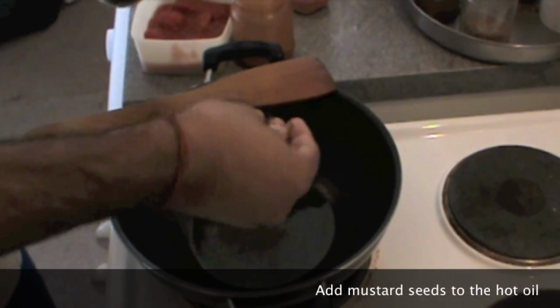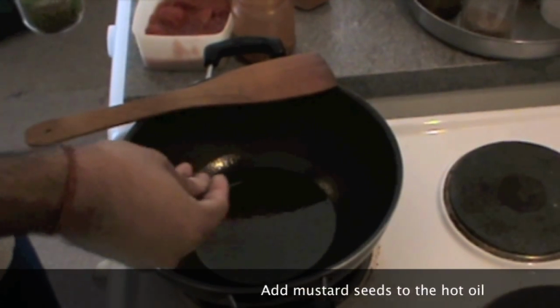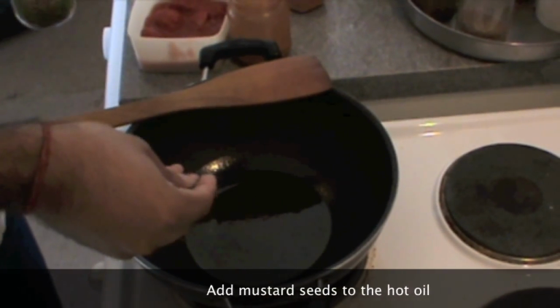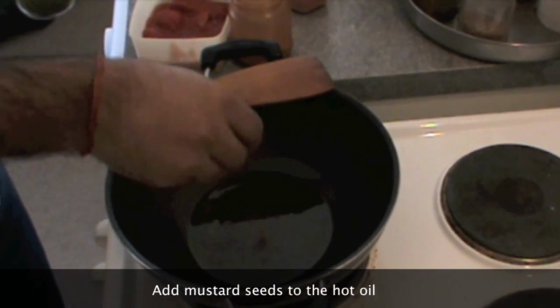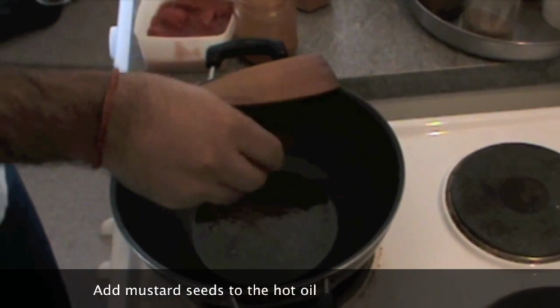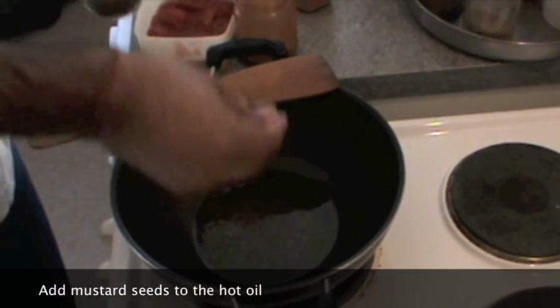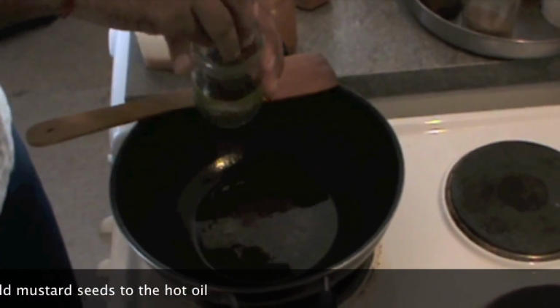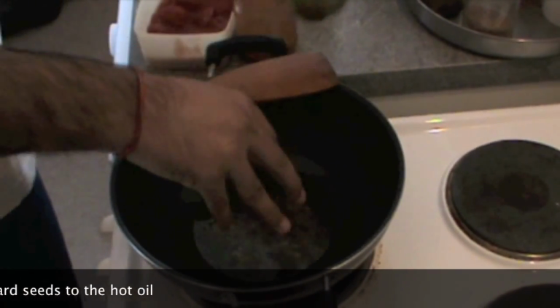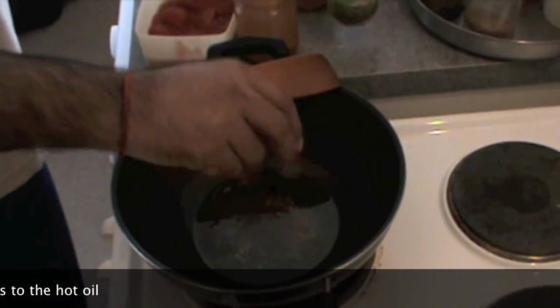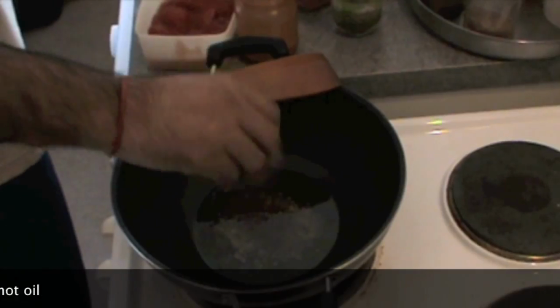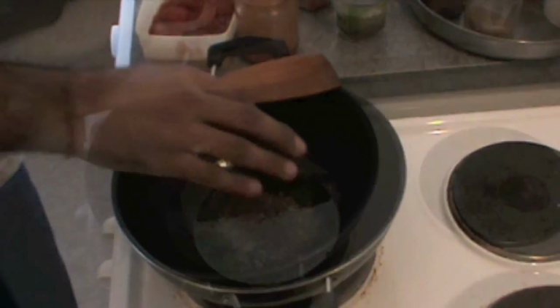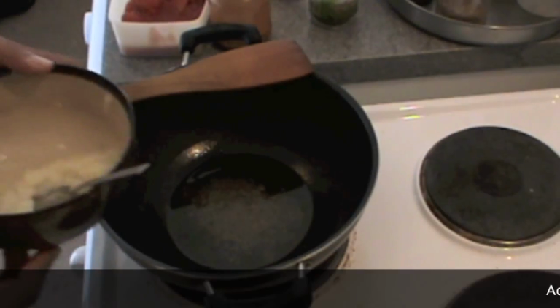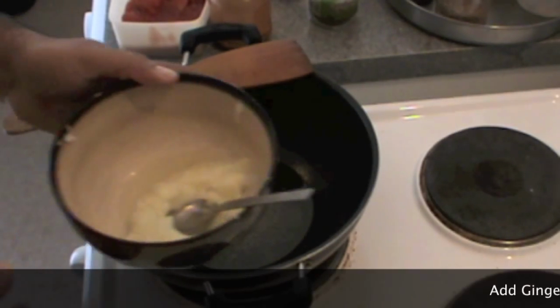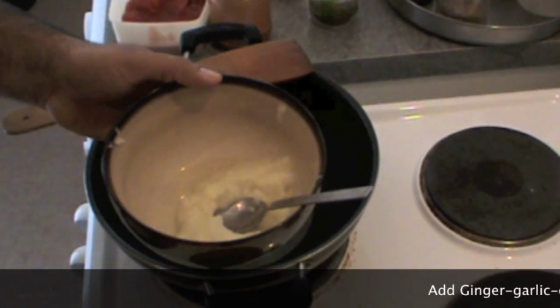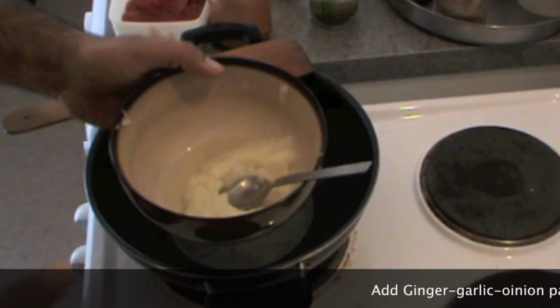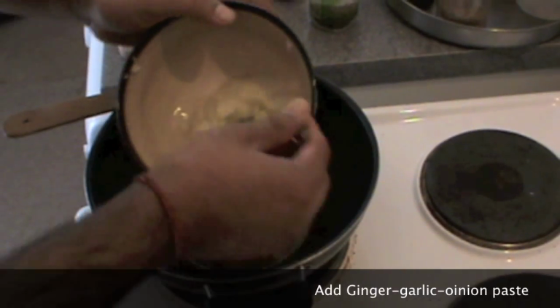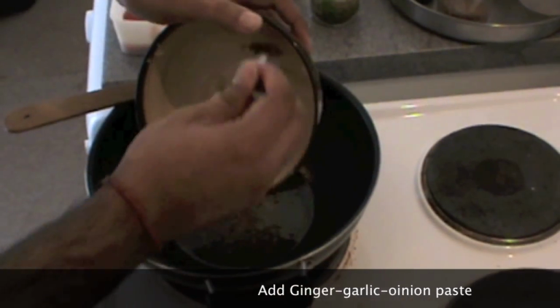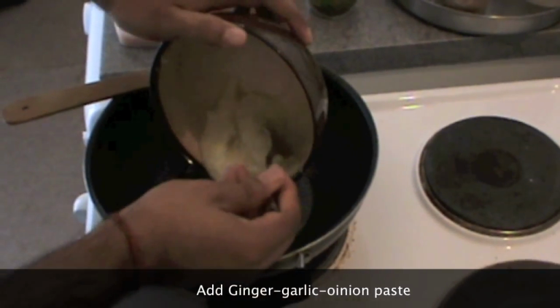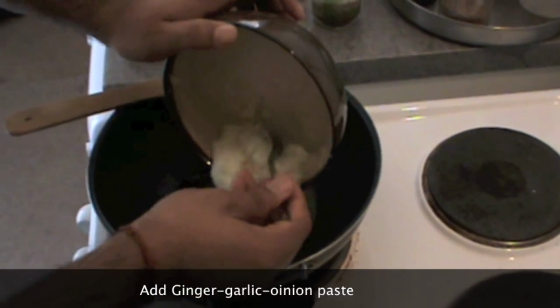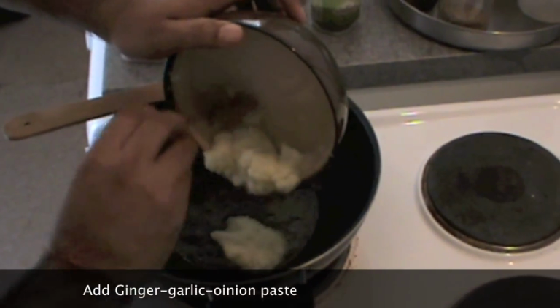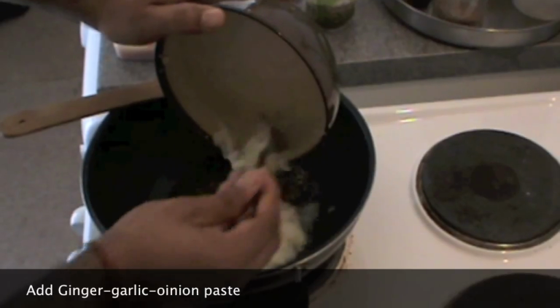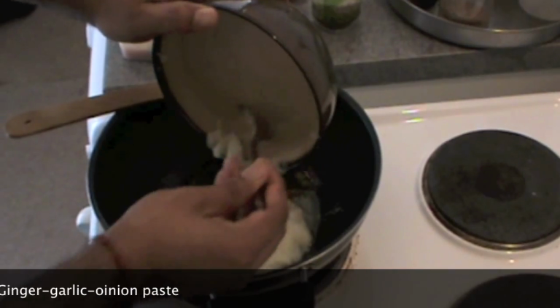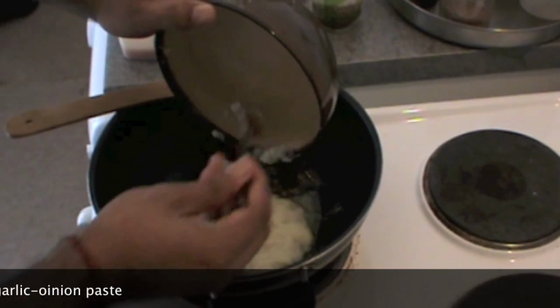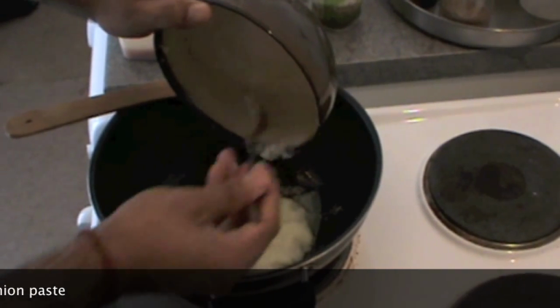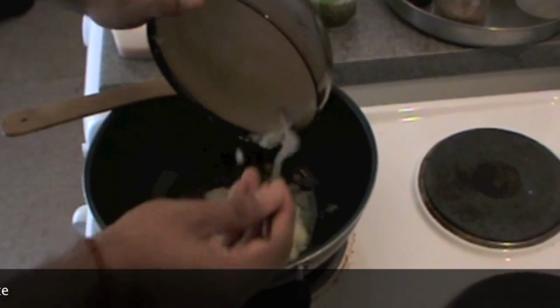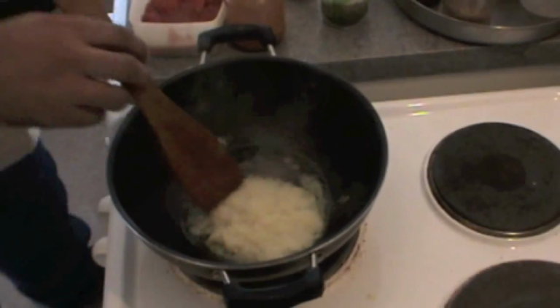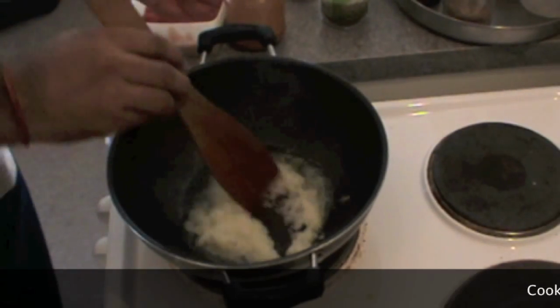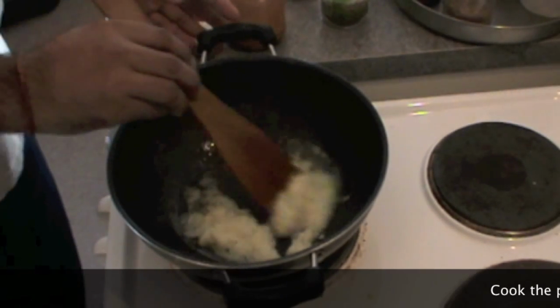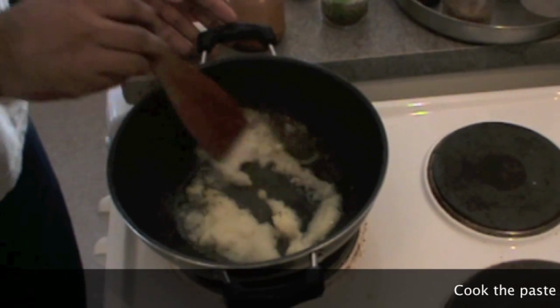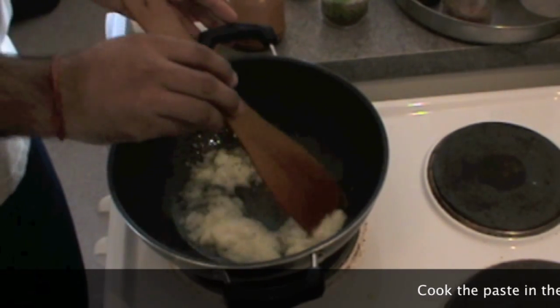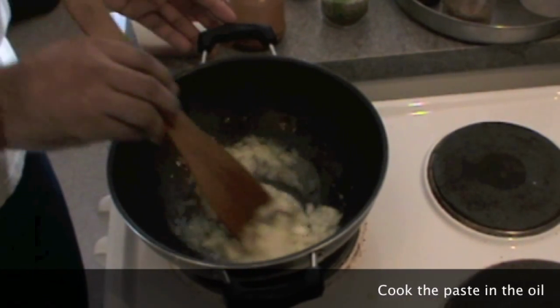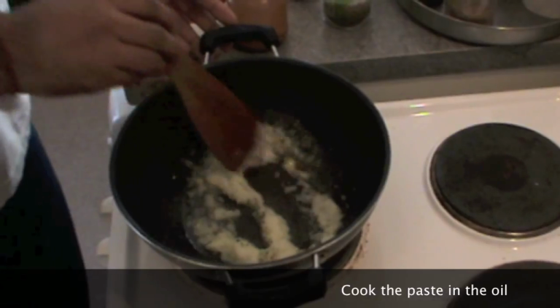Add mustard seeds to the hot oil. Then add ginger, garlic, and onion paste. You can add more if you want, and fry this paste in the oil.